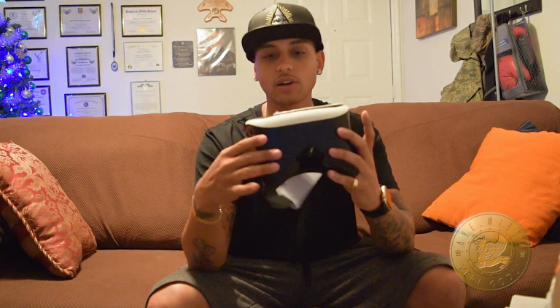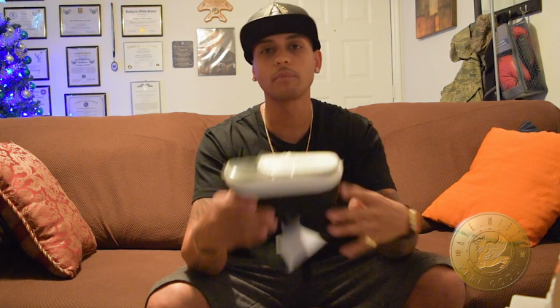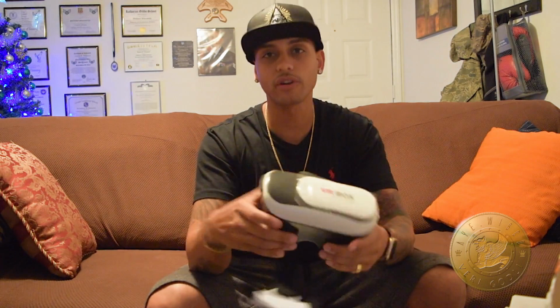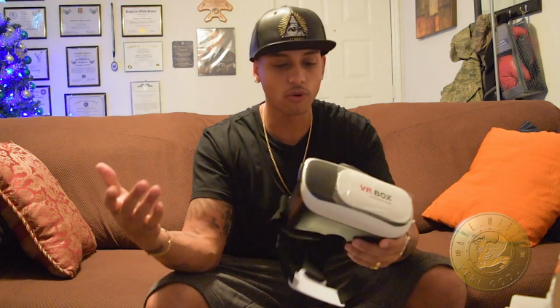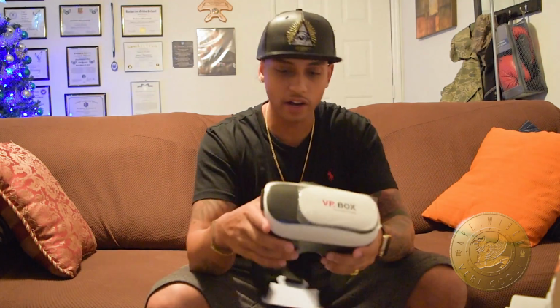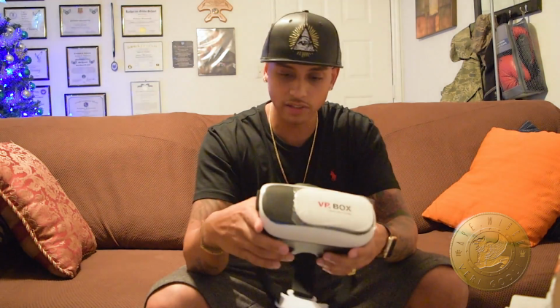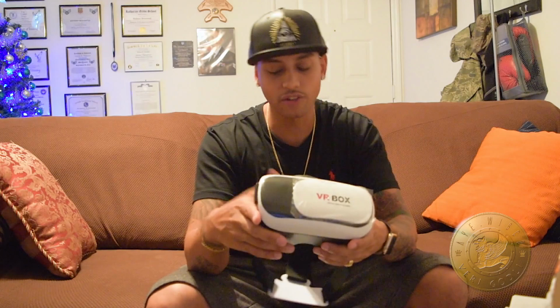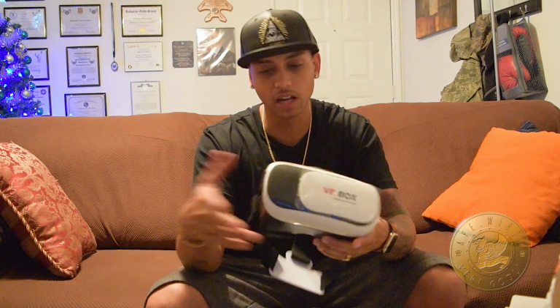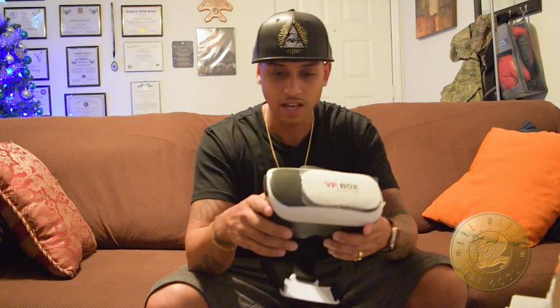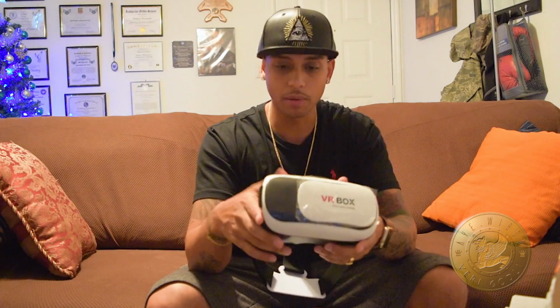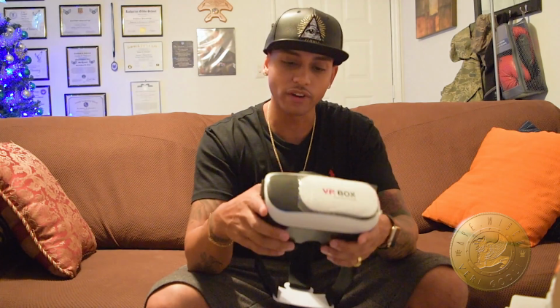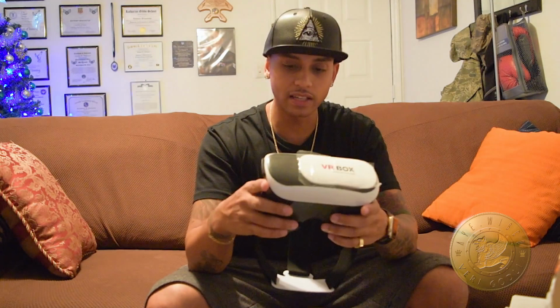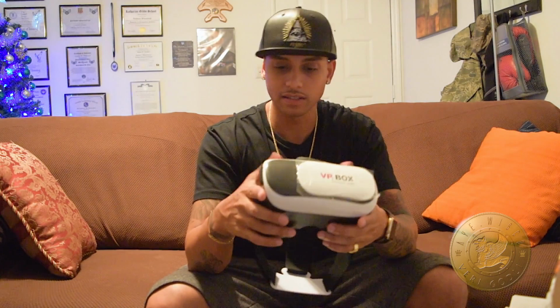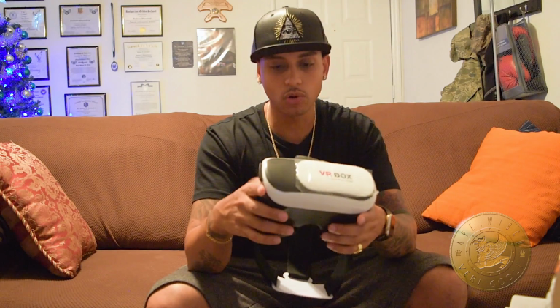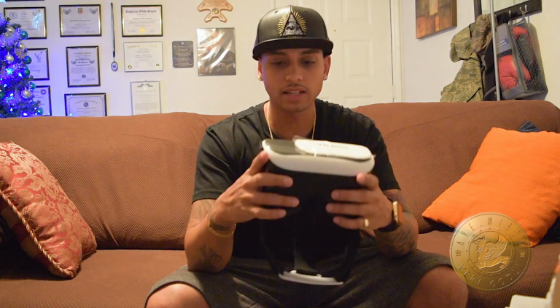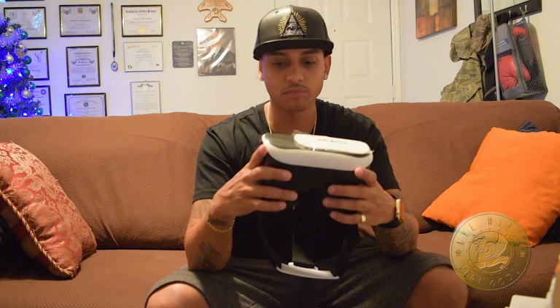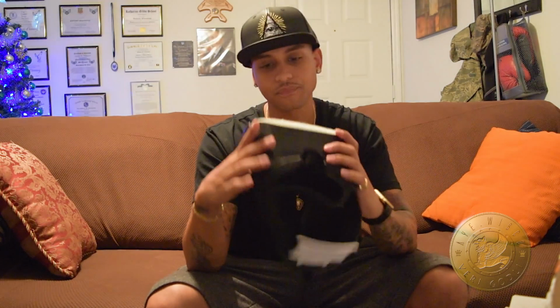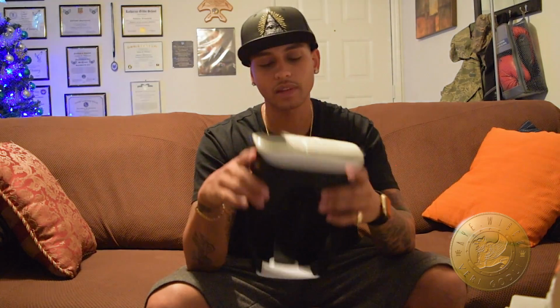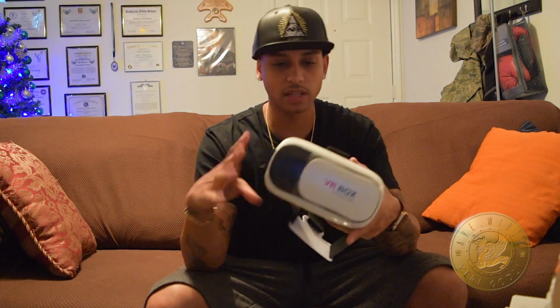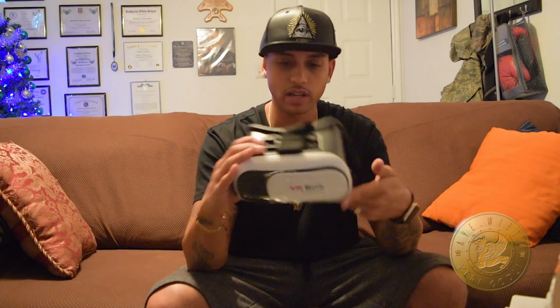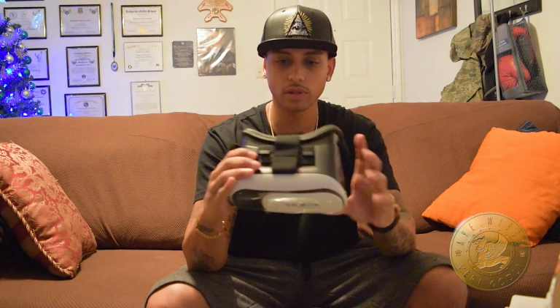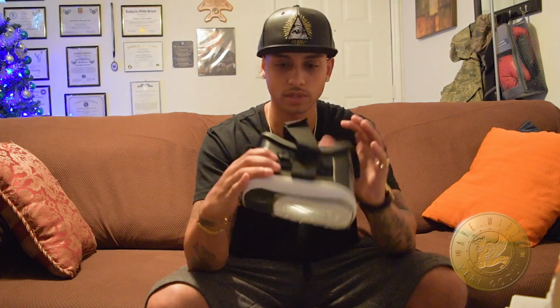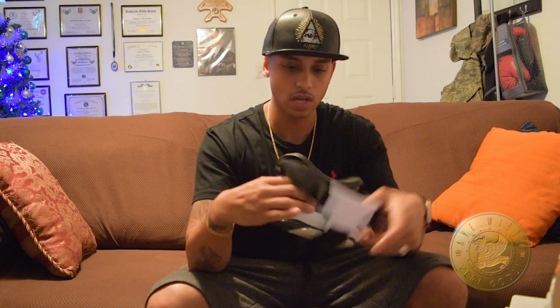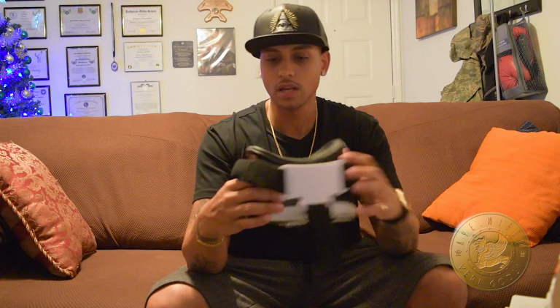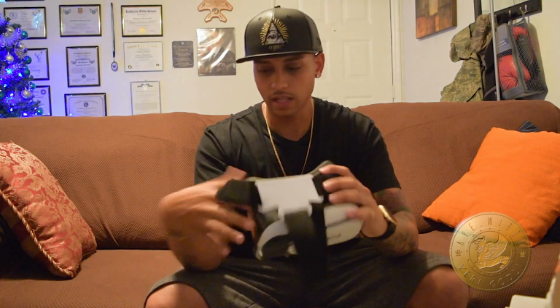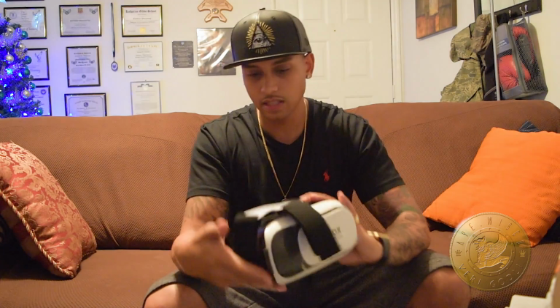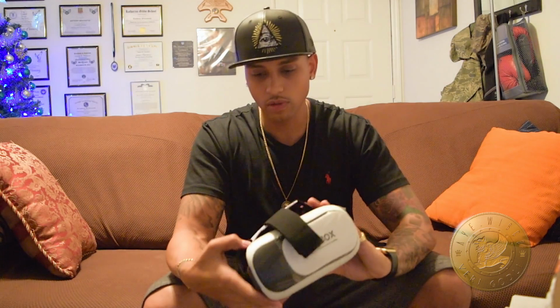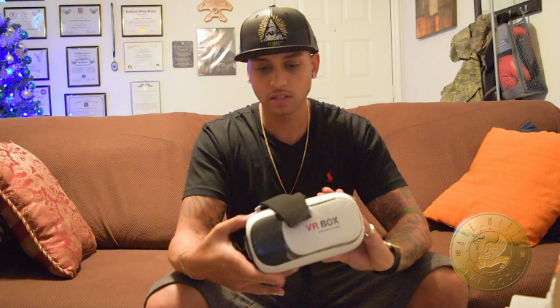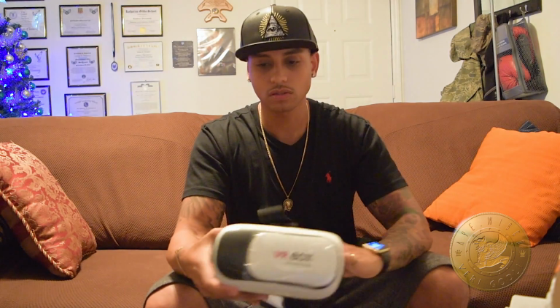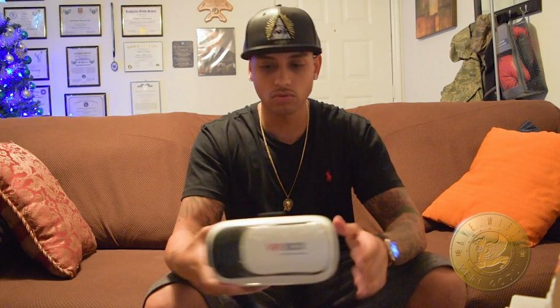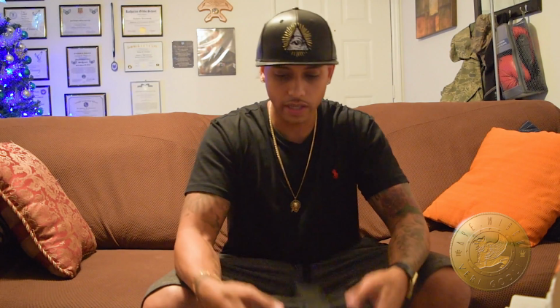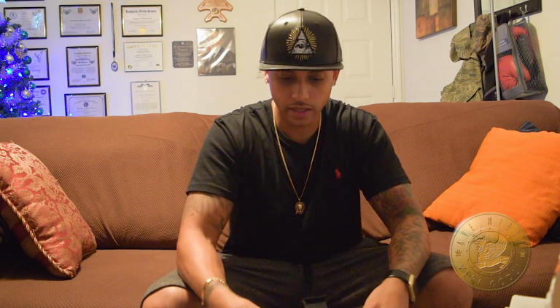For under $40, you can't beat that. Because I know some of them out there are going for $100, $150, some going for $90. Still good quality stuff, but I would say this is right there with them.